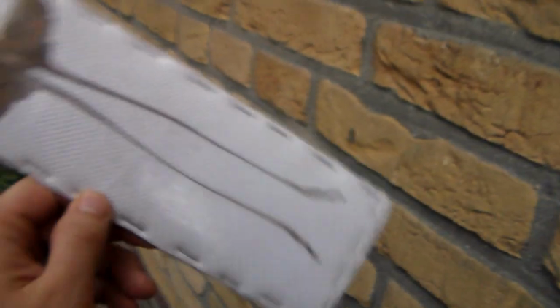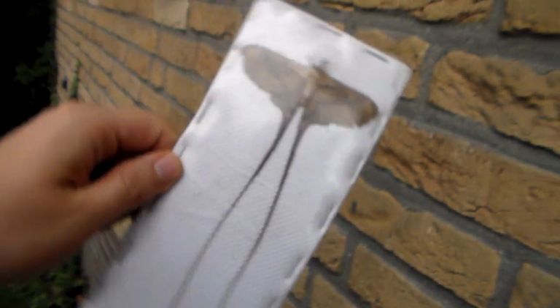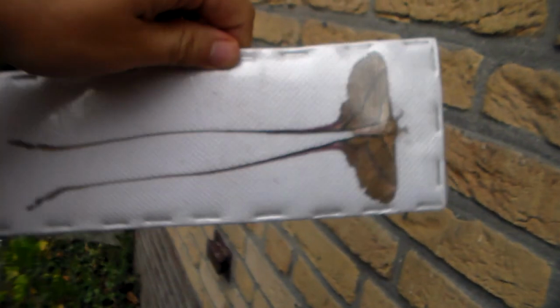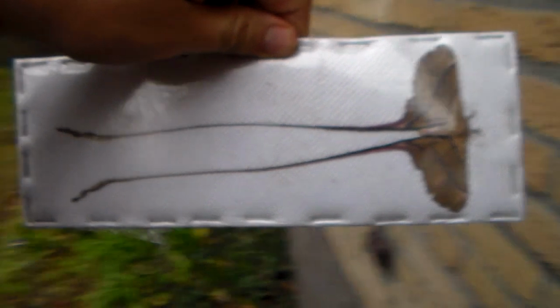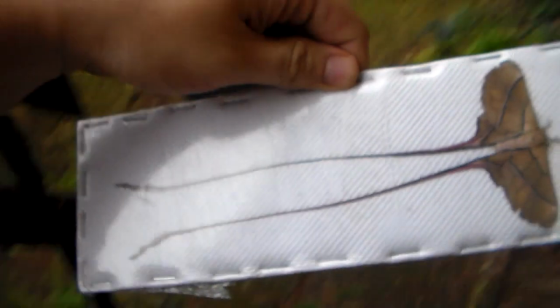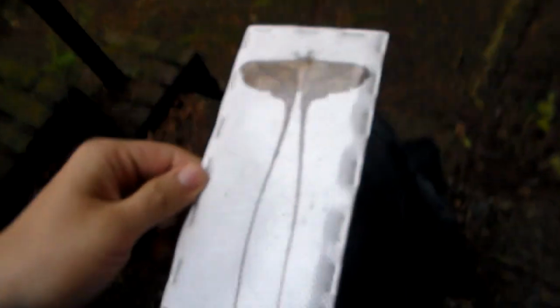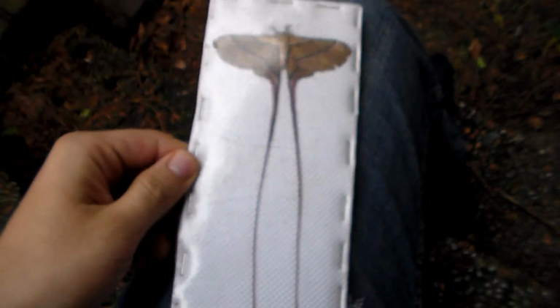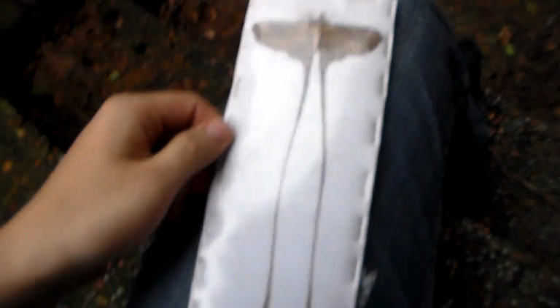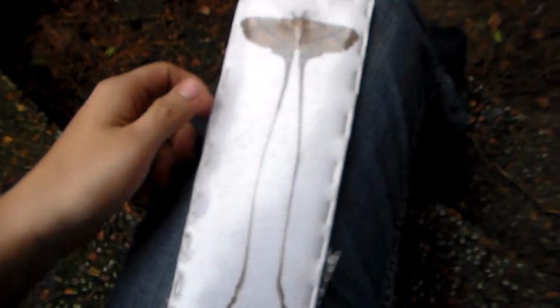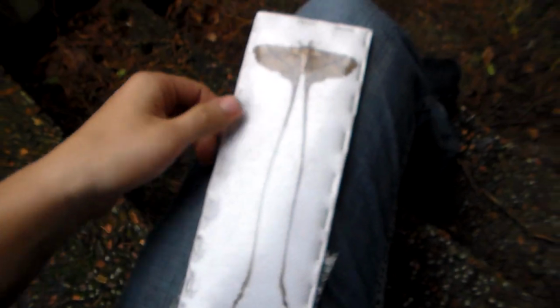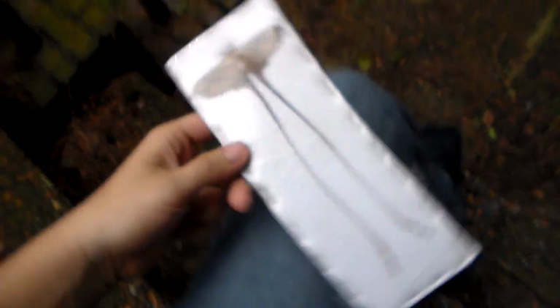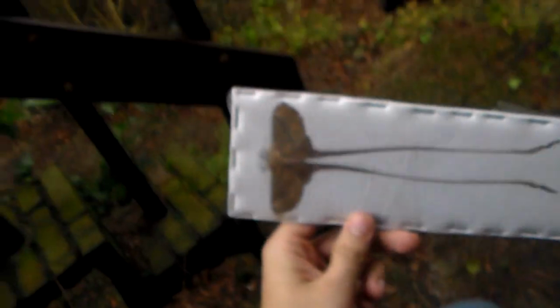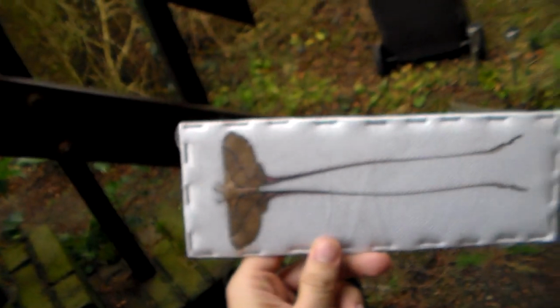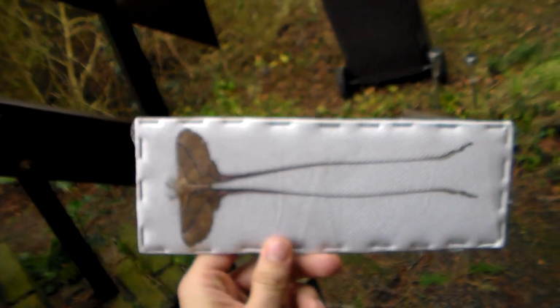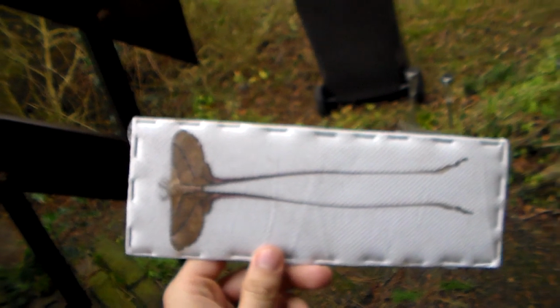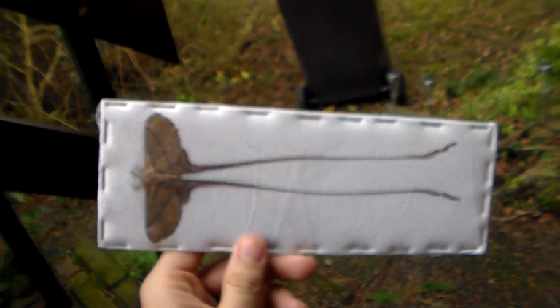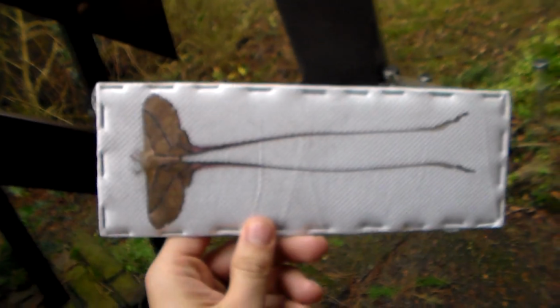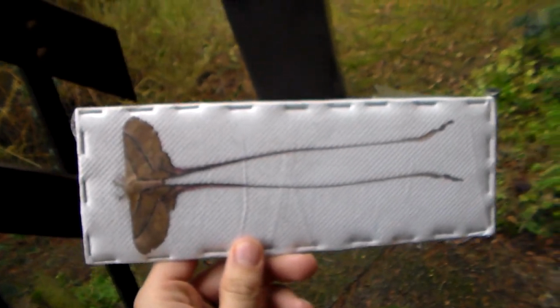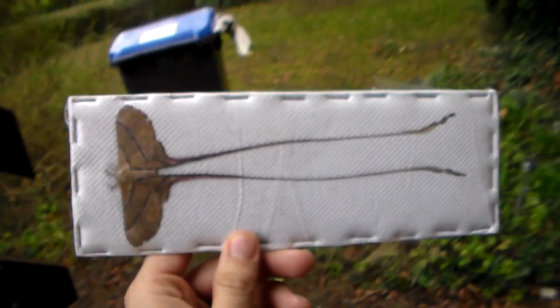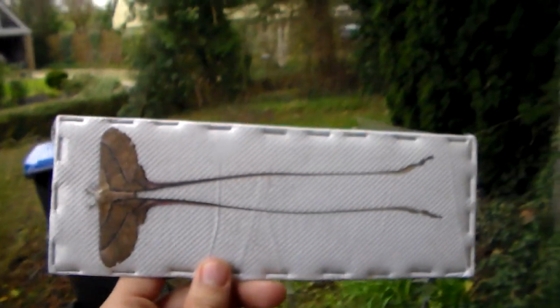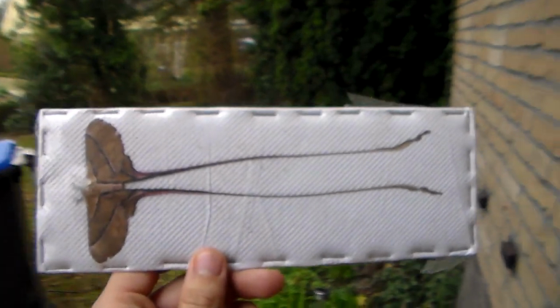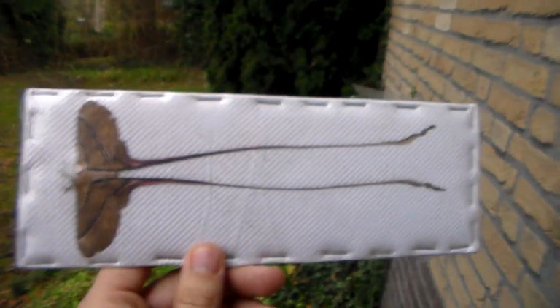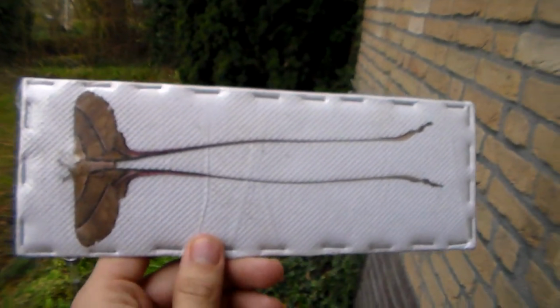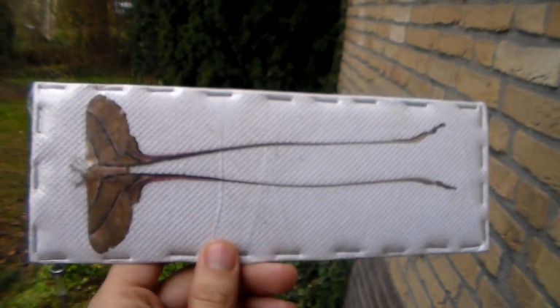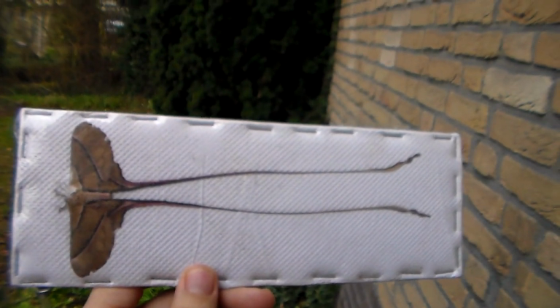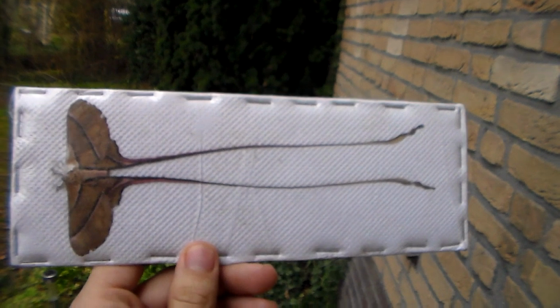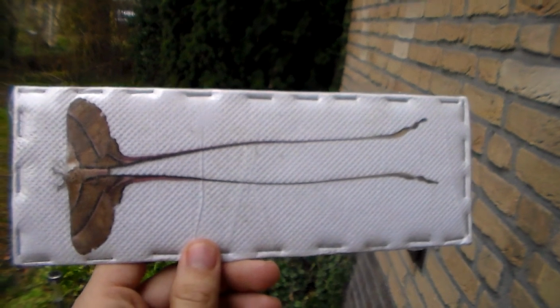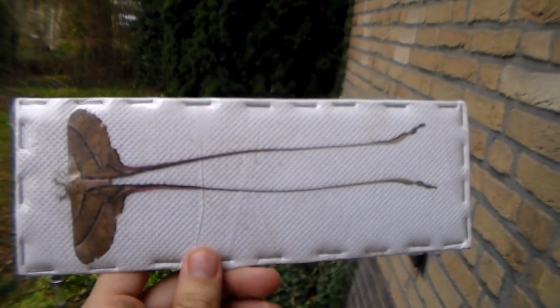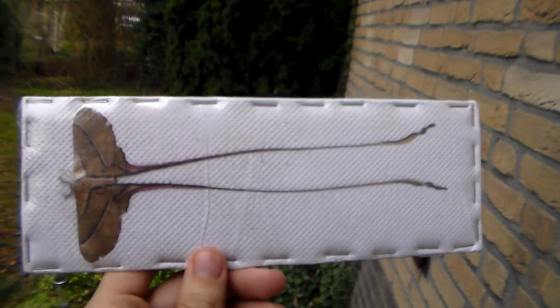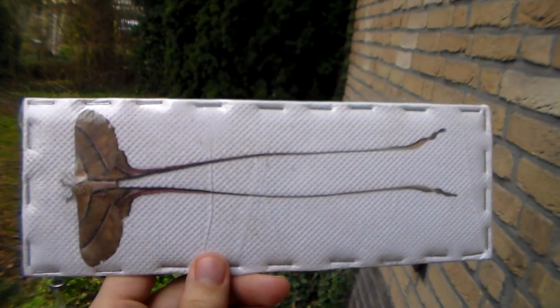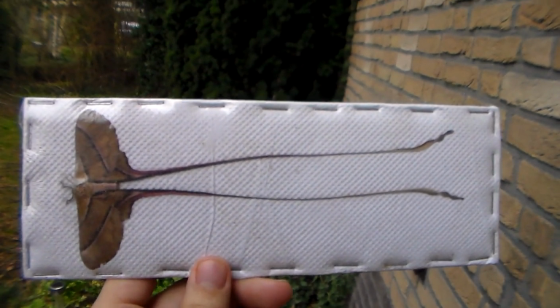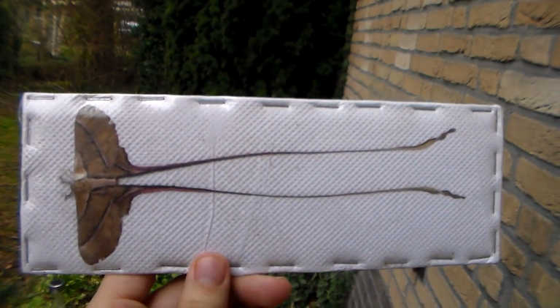Hi there everybody. Here you can see a dead specimen of a moth from Africa. It's a silk moth from the genus Eudaimonia. Unfortunately it's dead, but my dream has always been to see a live one.